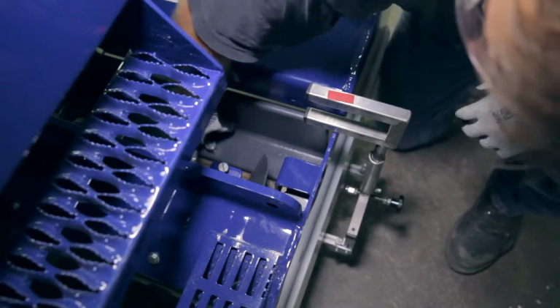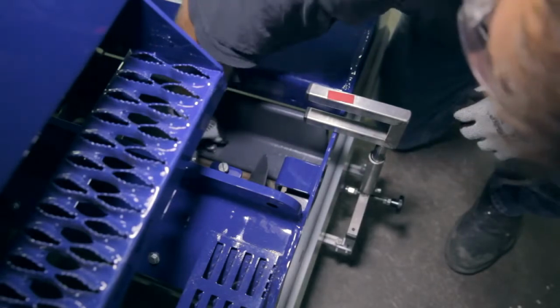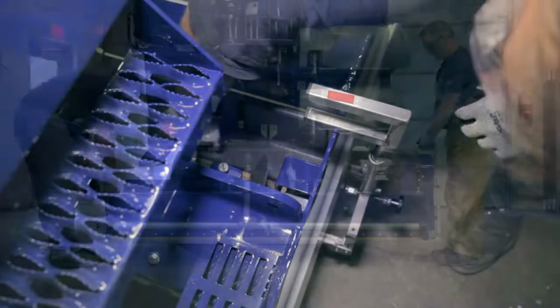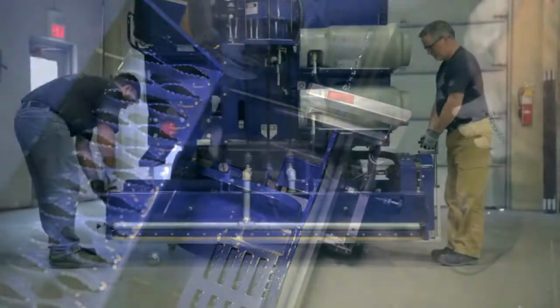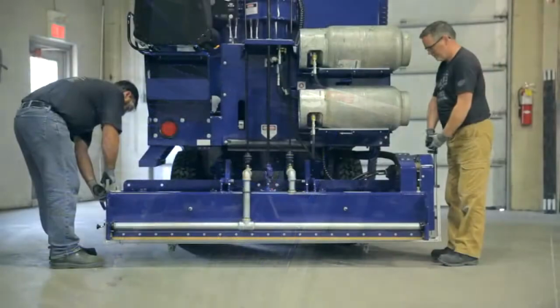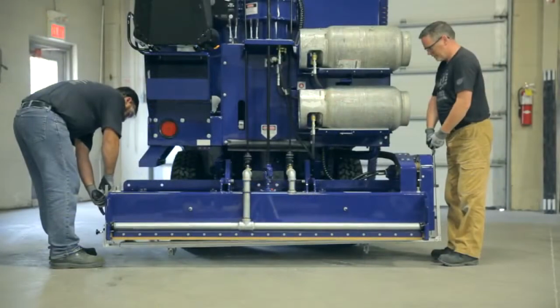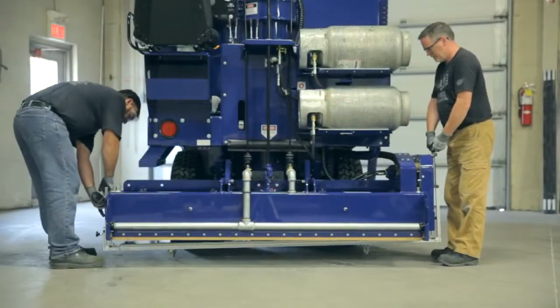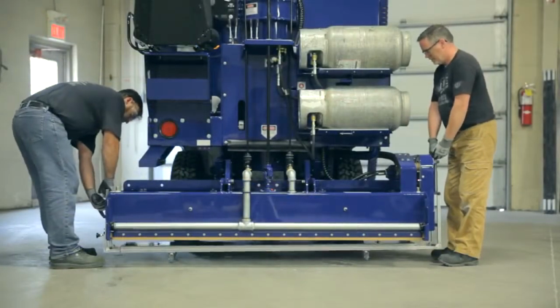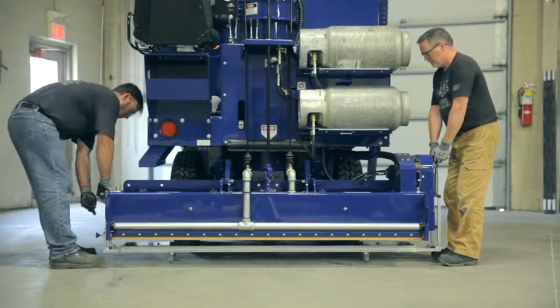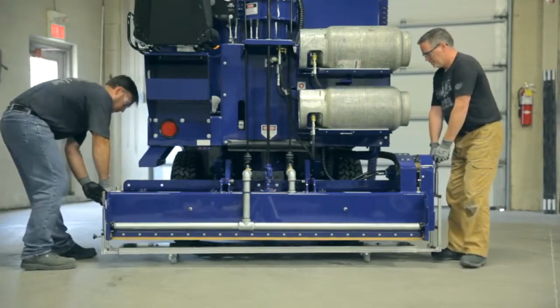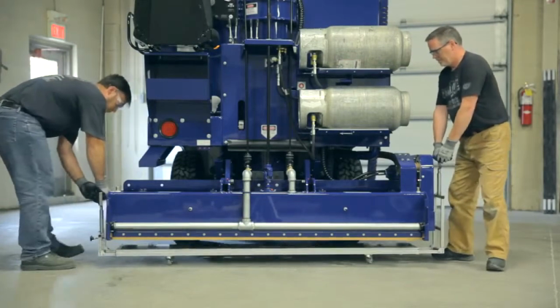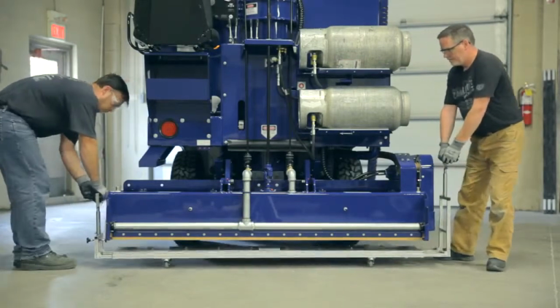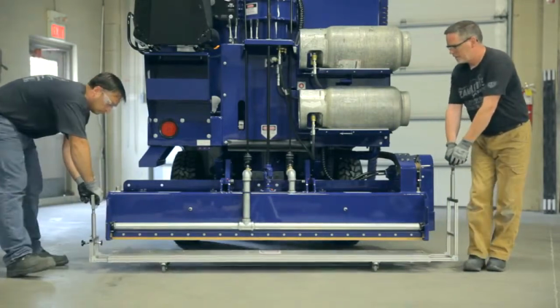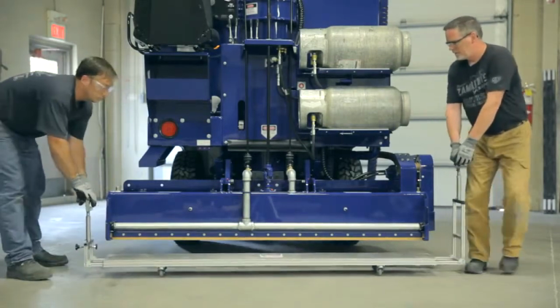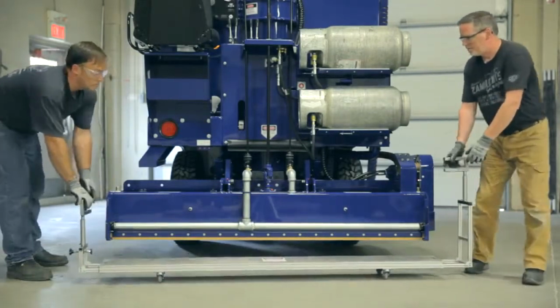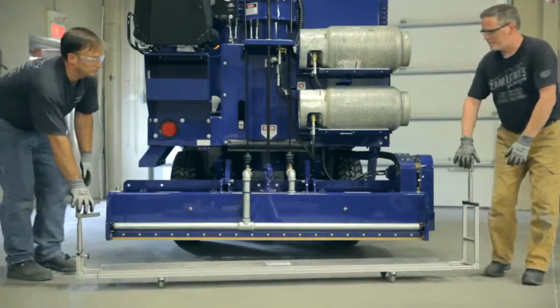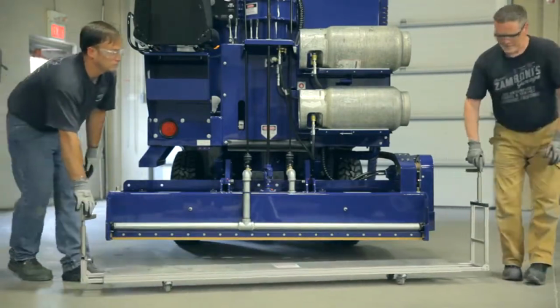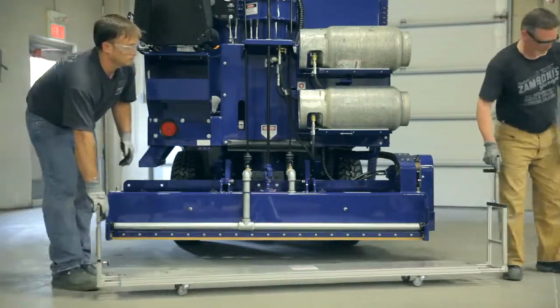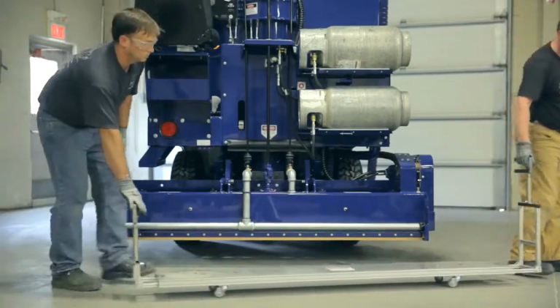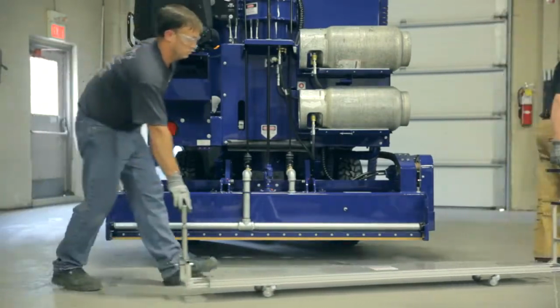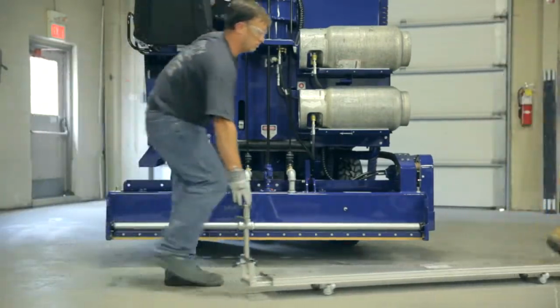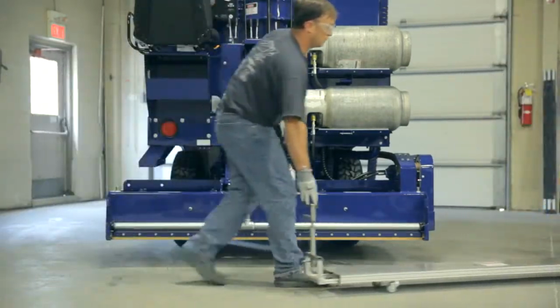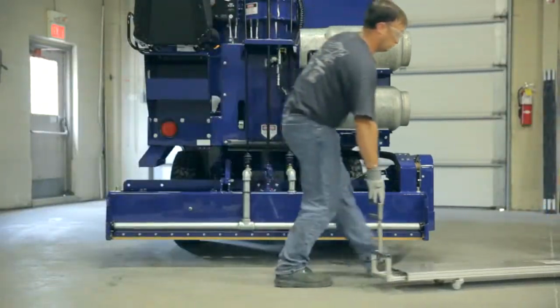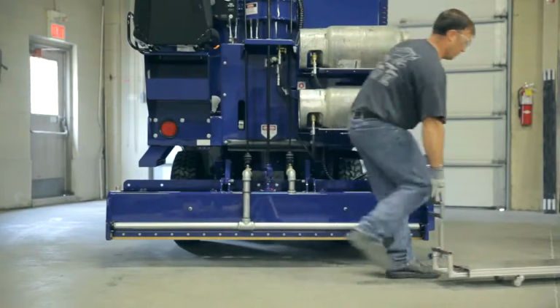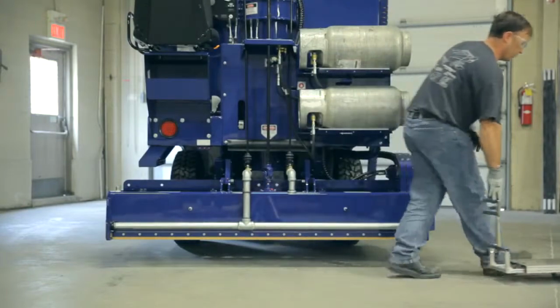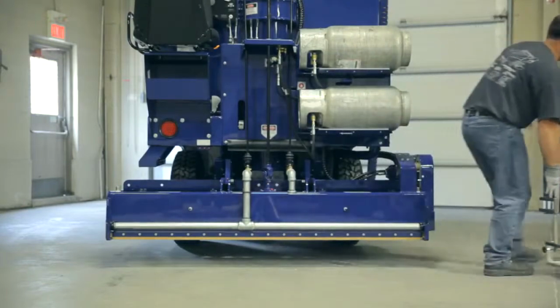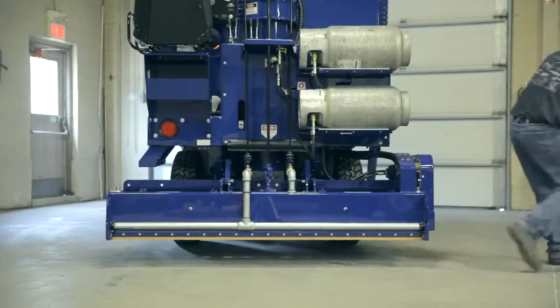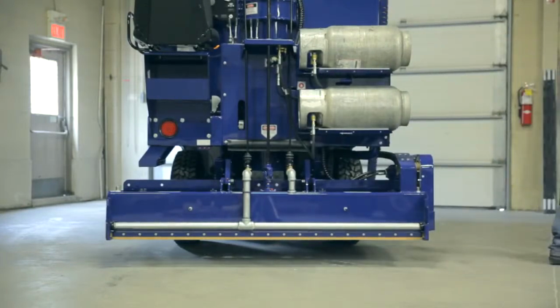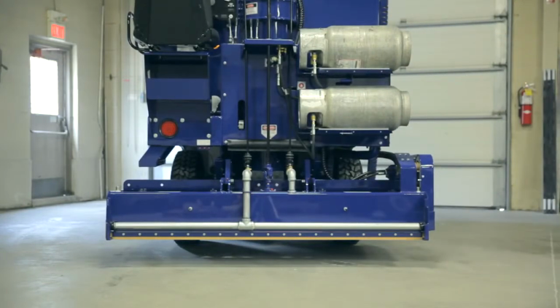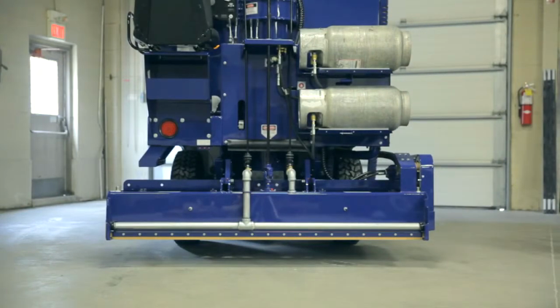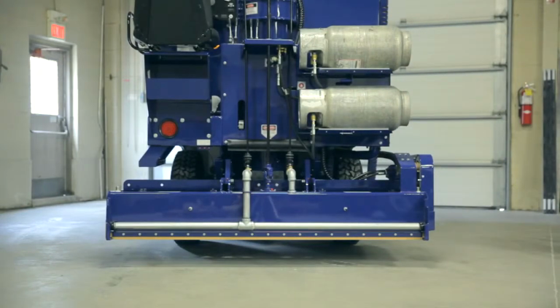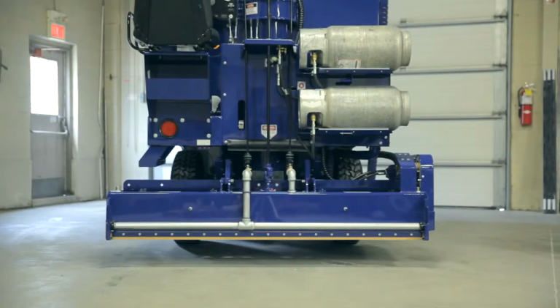No need to reach under the conditioner or to touch the blade itself. The Conti blade changing assistant does all of the work from beneath the conditioner, allowing operators to work from above with virtually no blade contact.